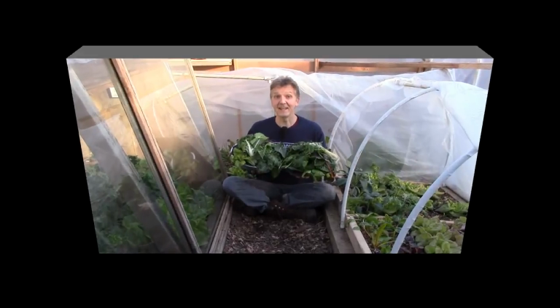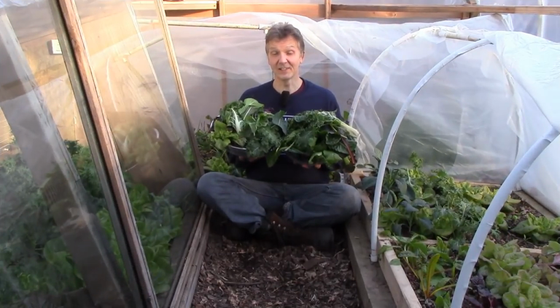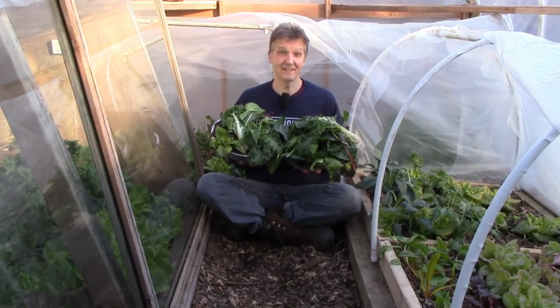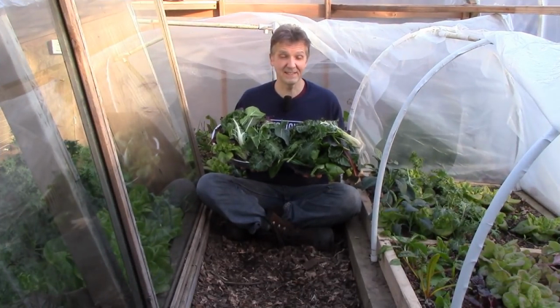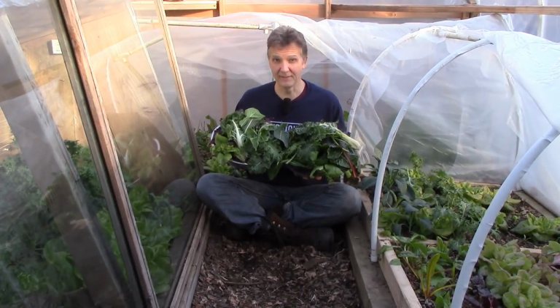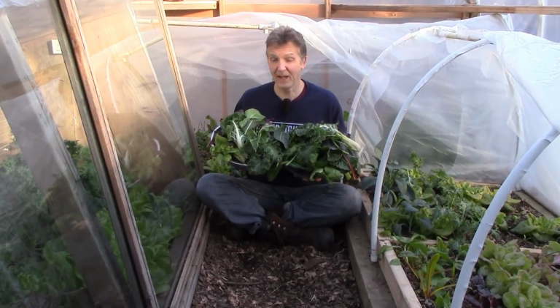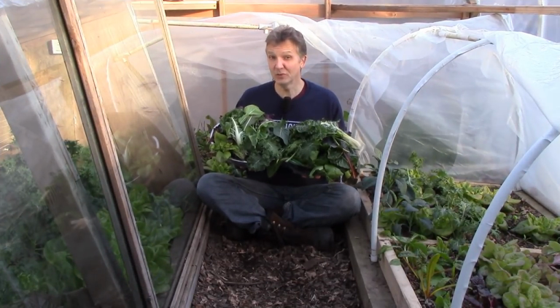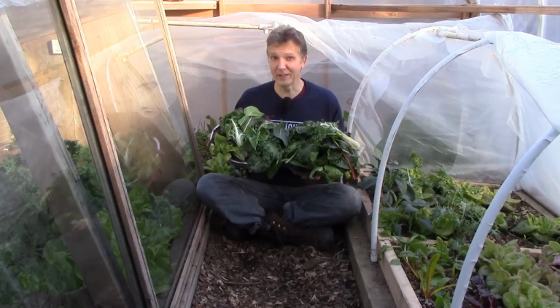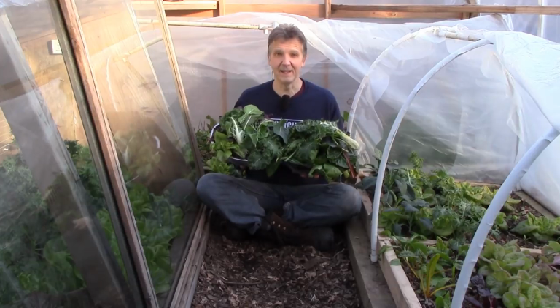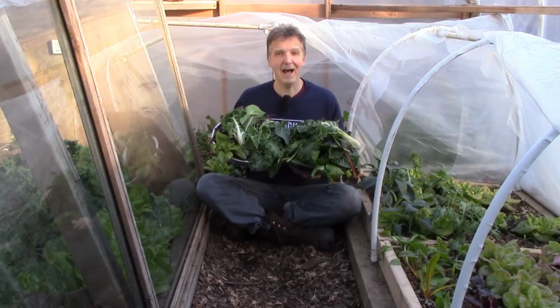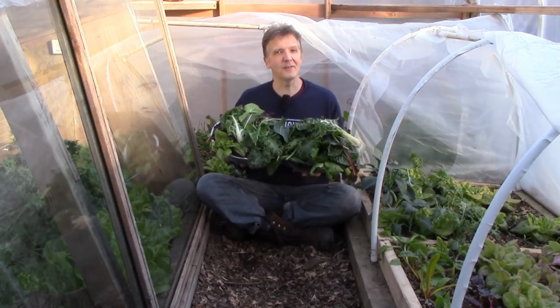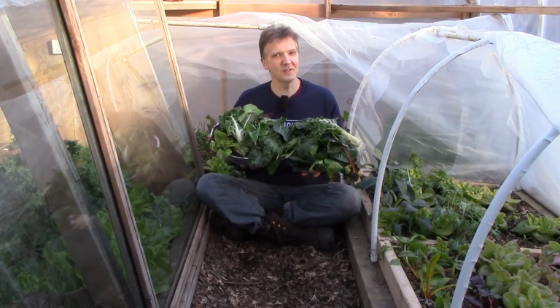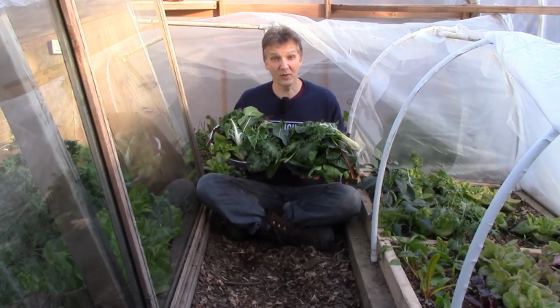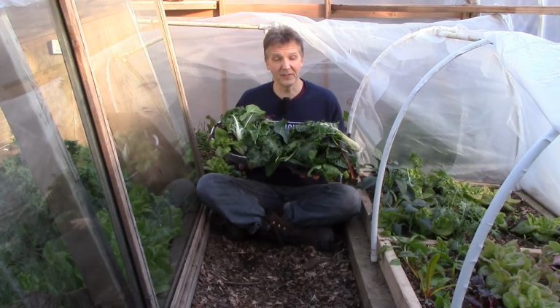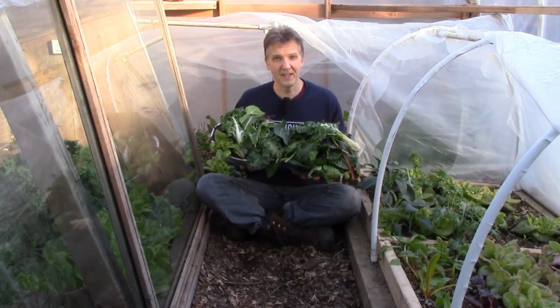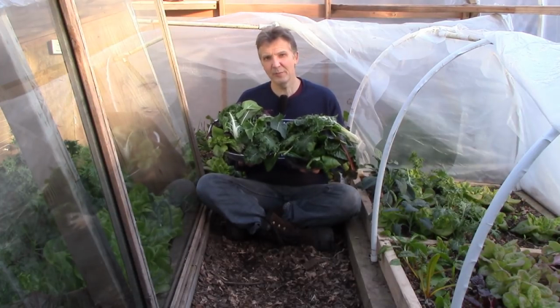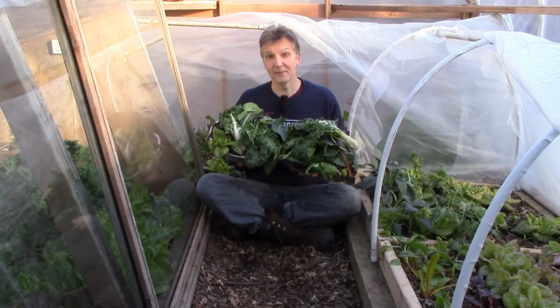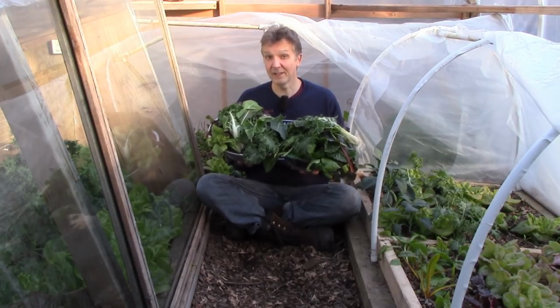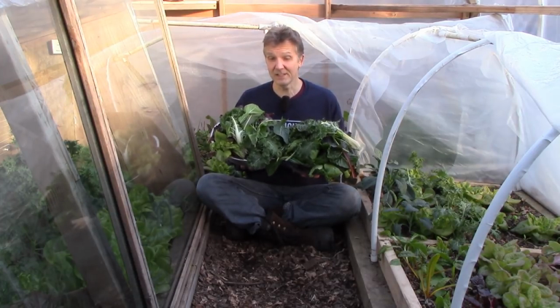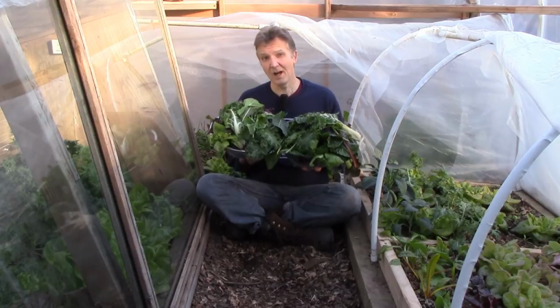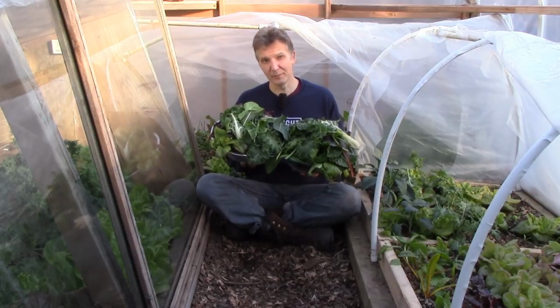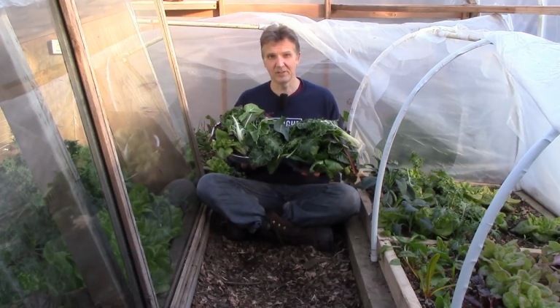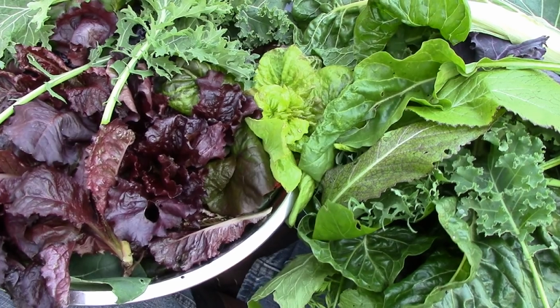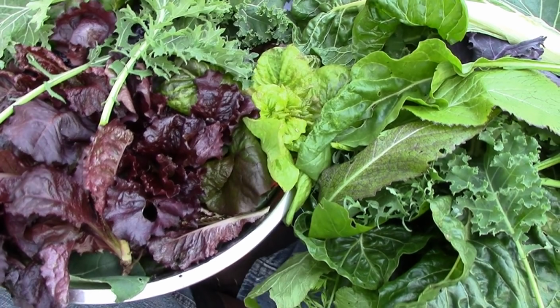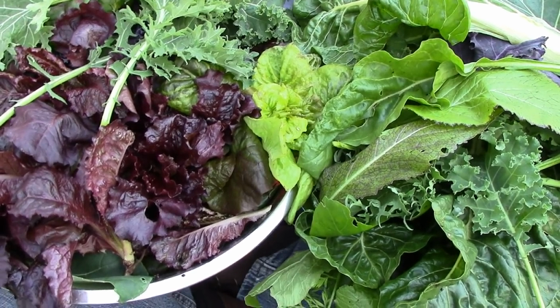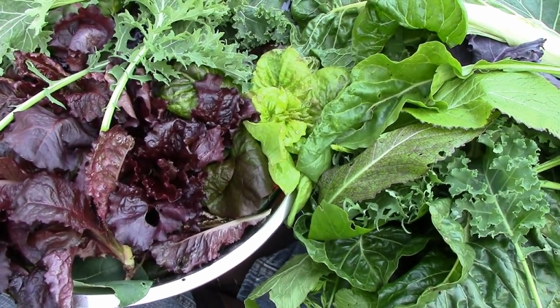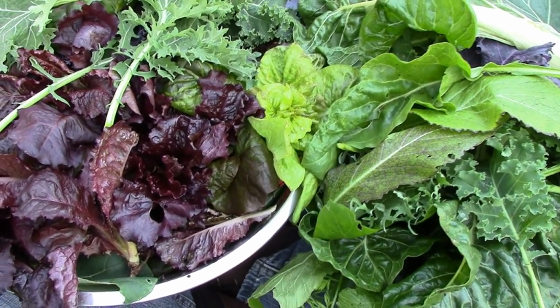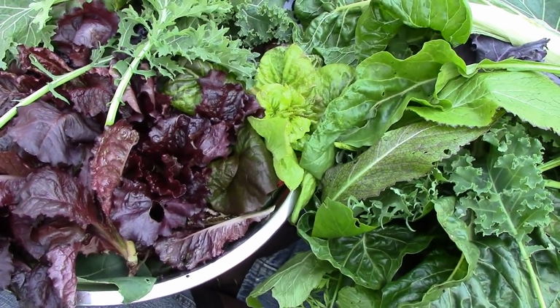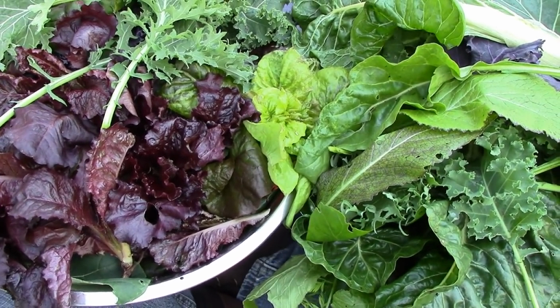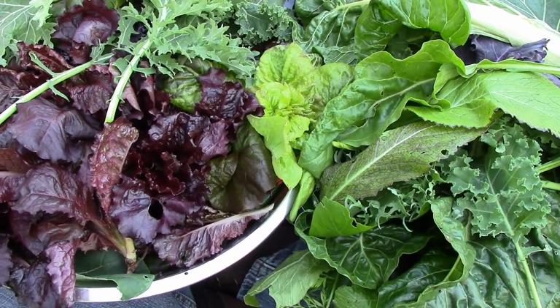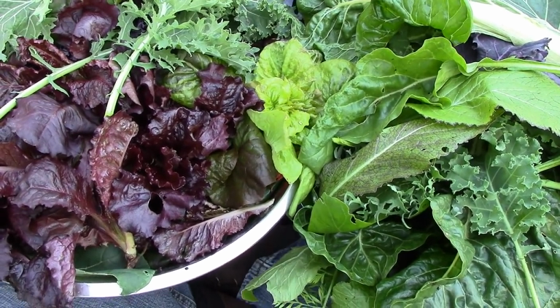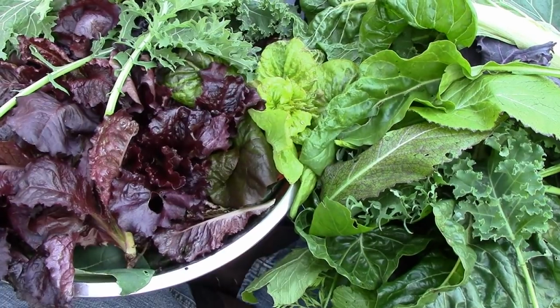And here's a look at today's mid-December harvest. I hope you enjoyed joining me today. I'll be back through the winter with more harvest videos to give you a better idea of what we can harvest here under double cover in Zone 5. And if you hold on for just a moment, I'll be back to show you what I made with today's harvest.